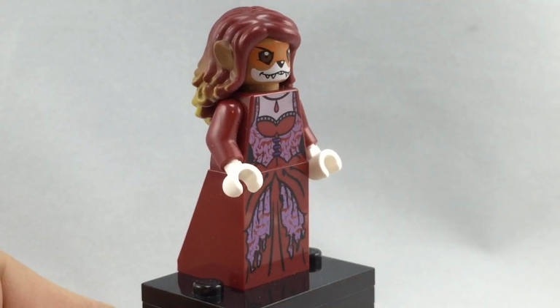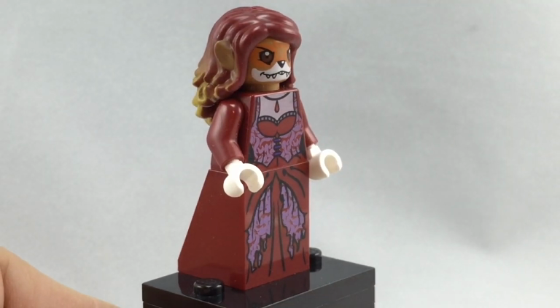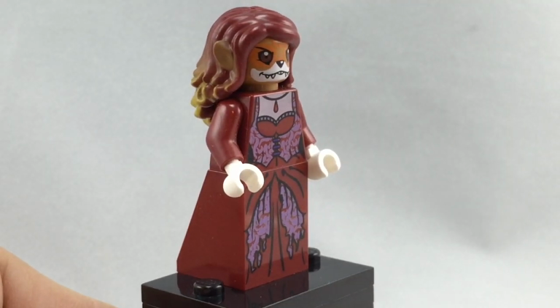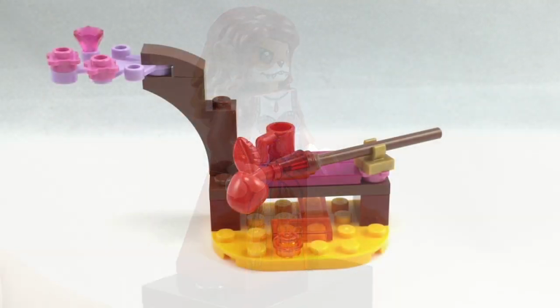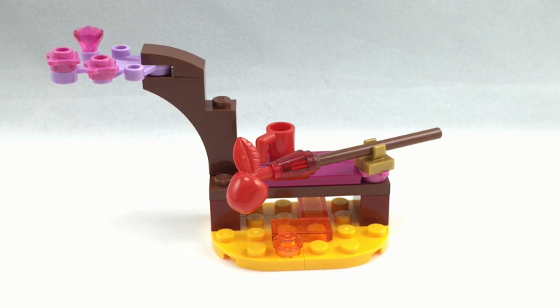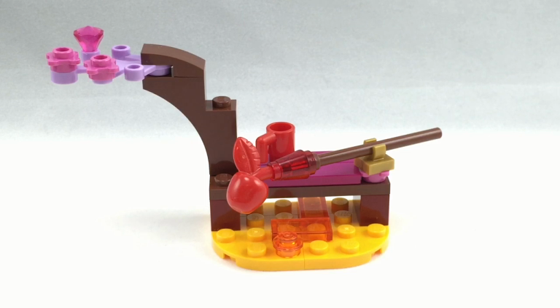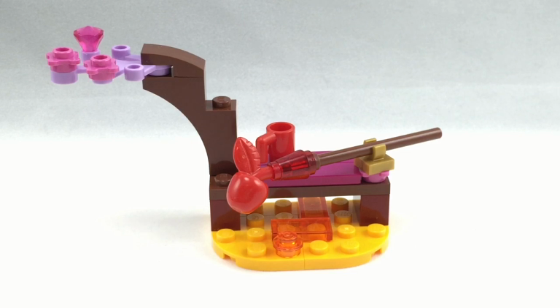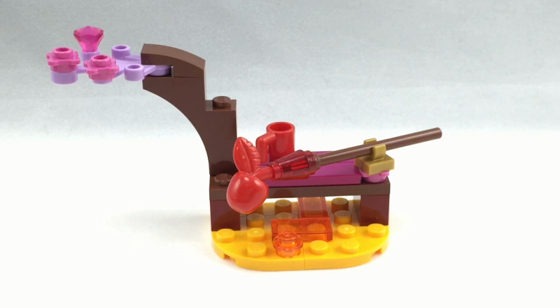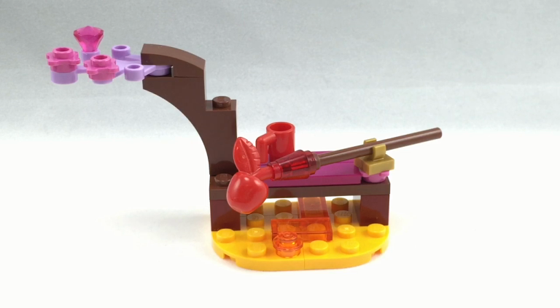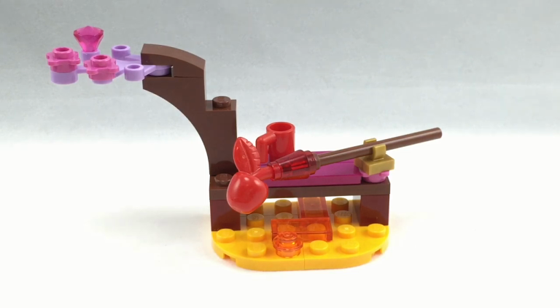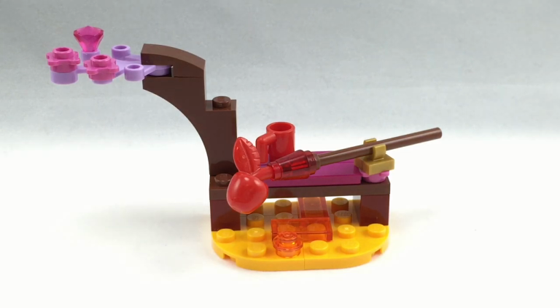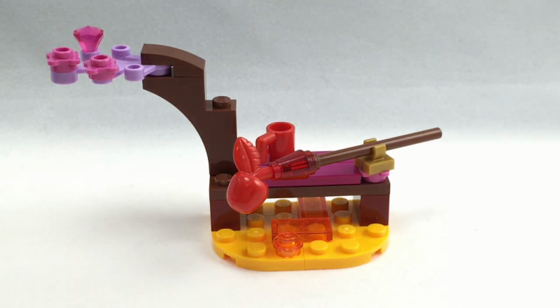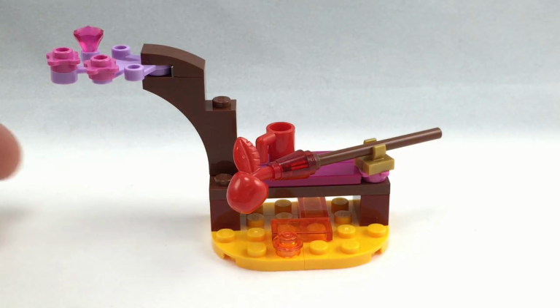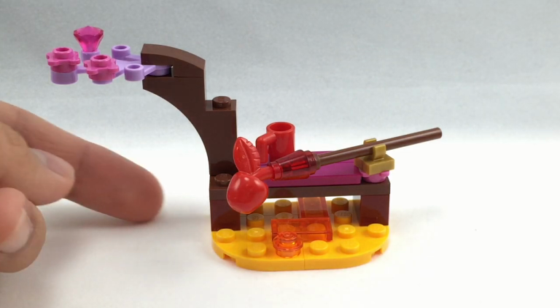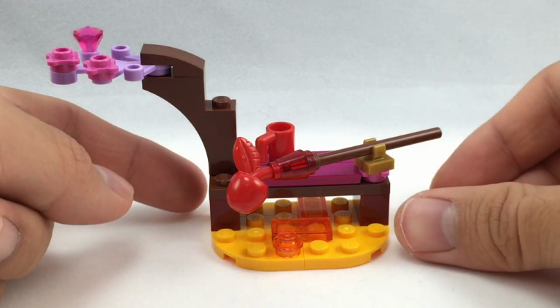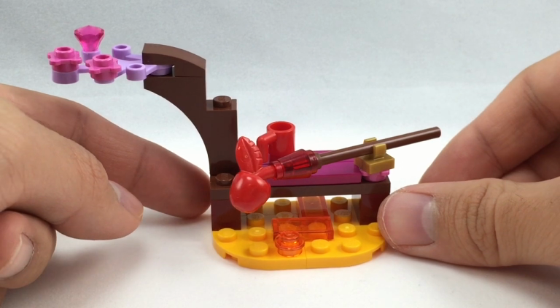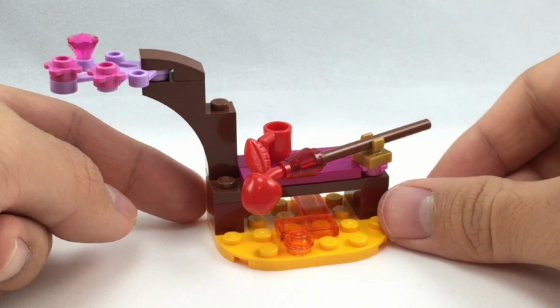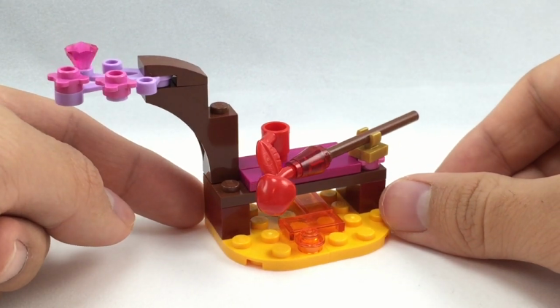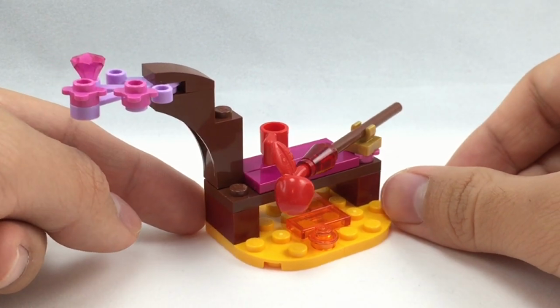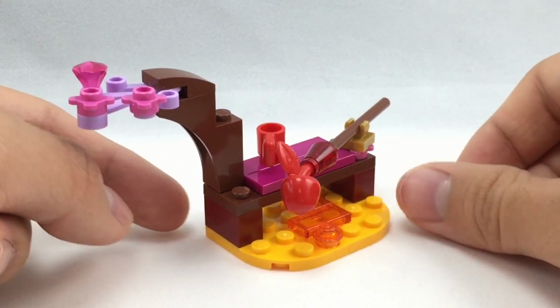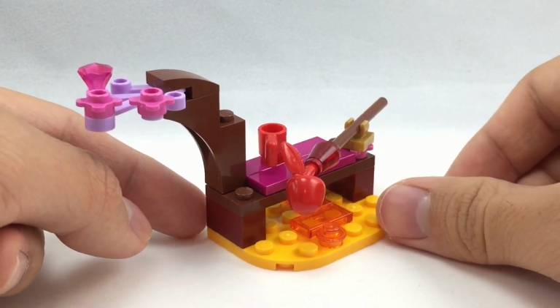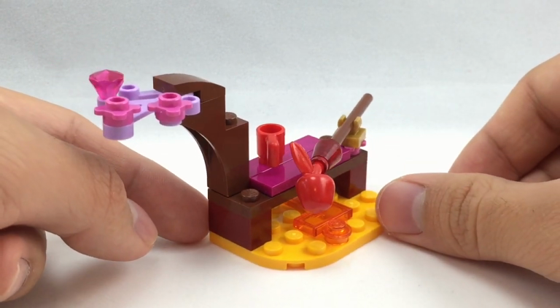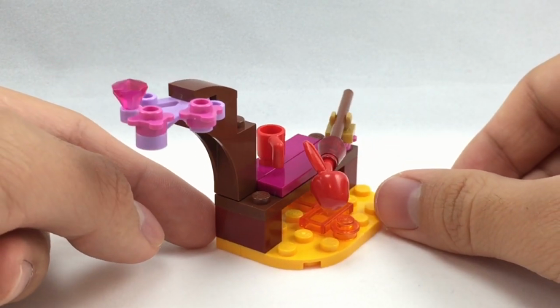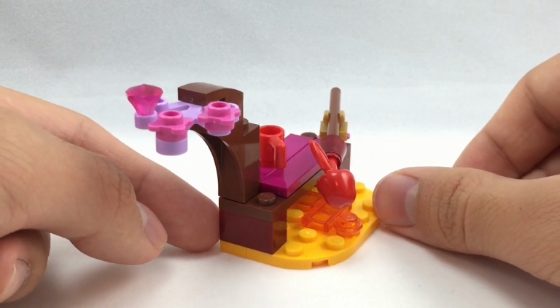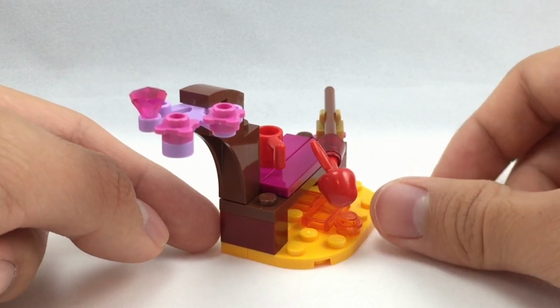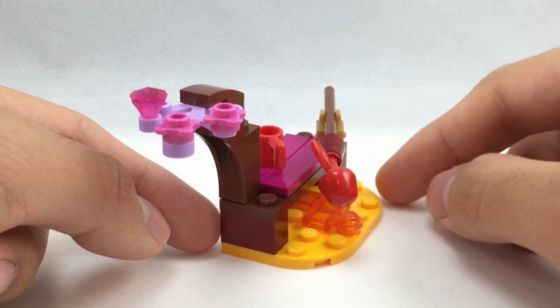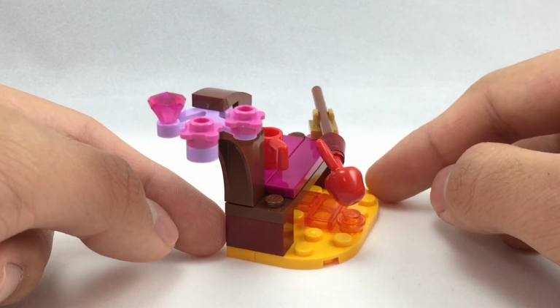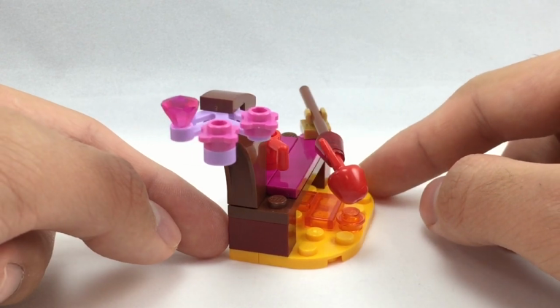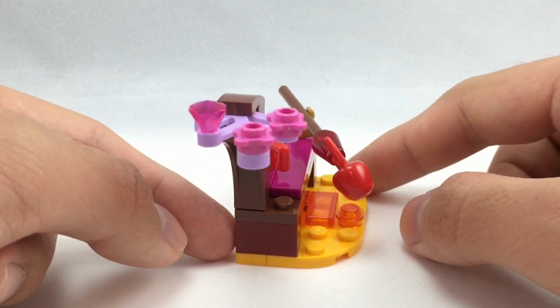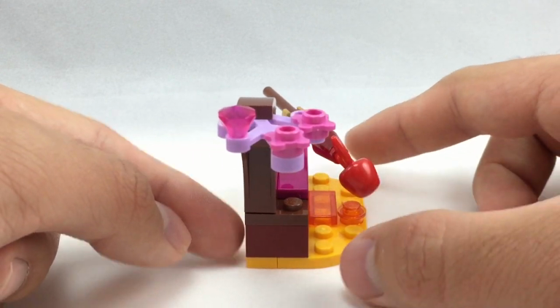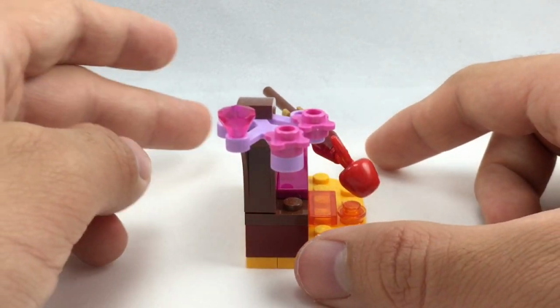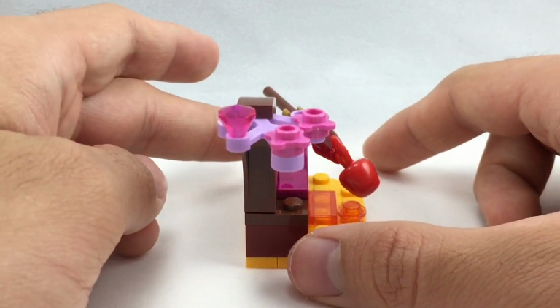All right, so here's the build all together. Honestly, I was hoping for a little bit of a more interesting build because a lot of the 2015 polybags across various themes are much more interesting in their builds. But this one provides some great pieces and a cute little structure that you could add on to your LEGO Elves setup.